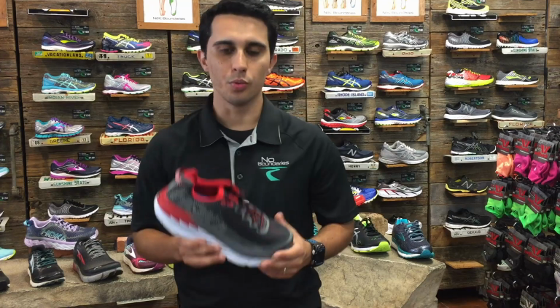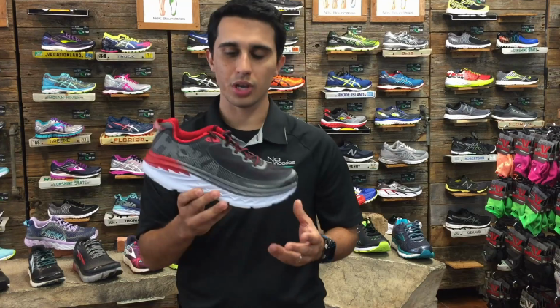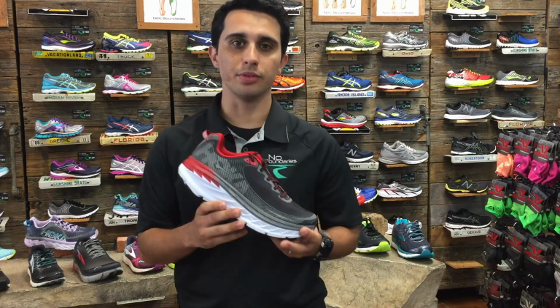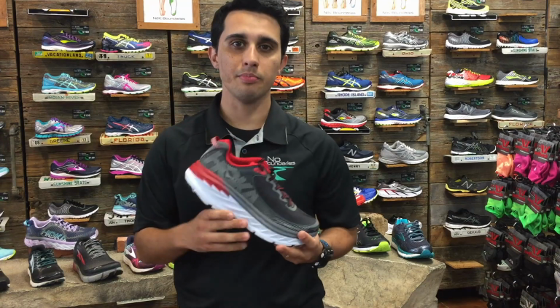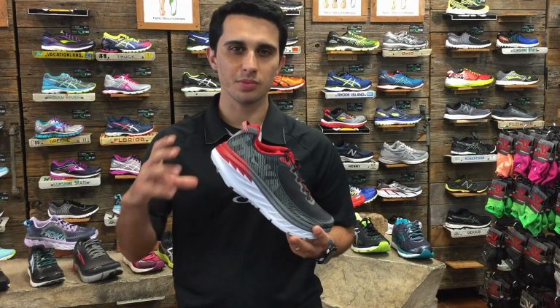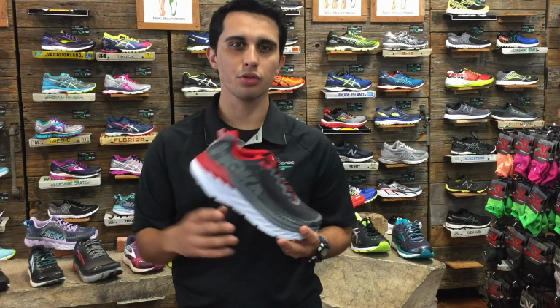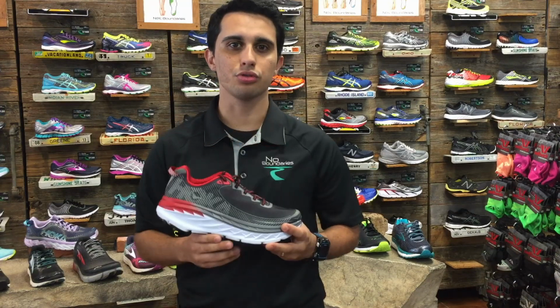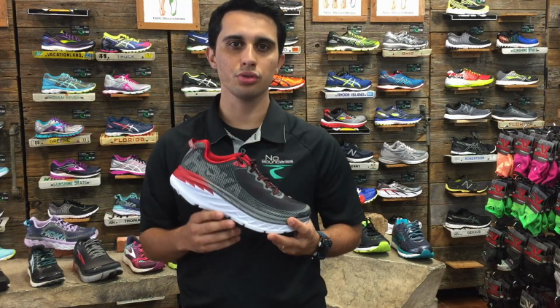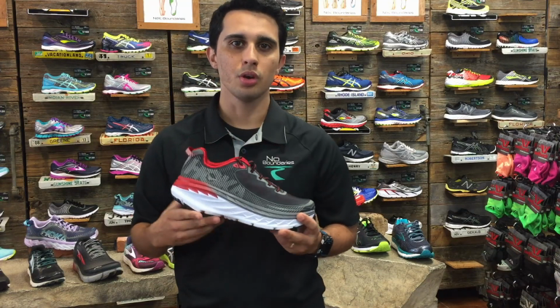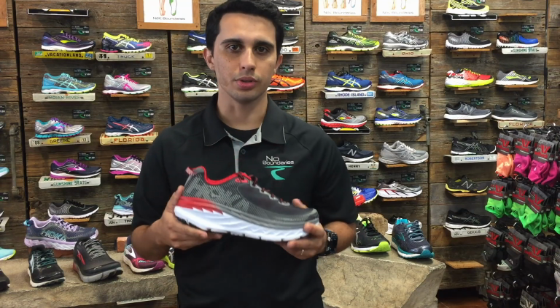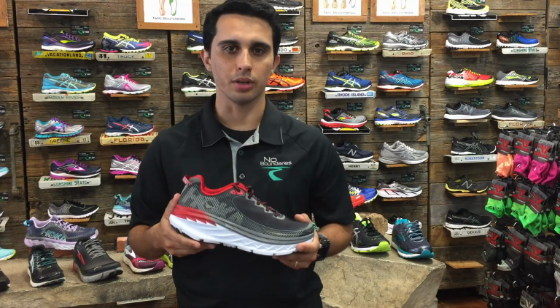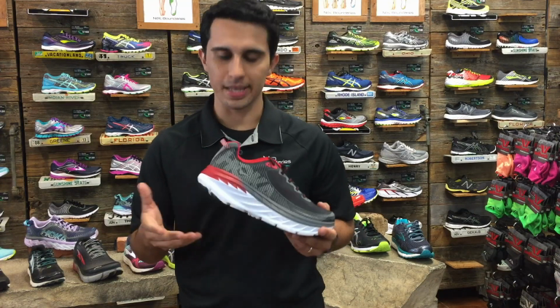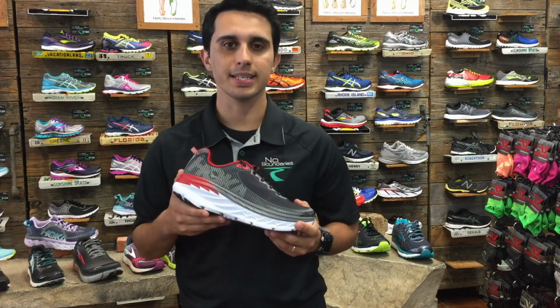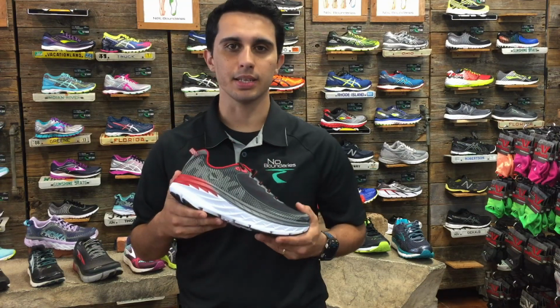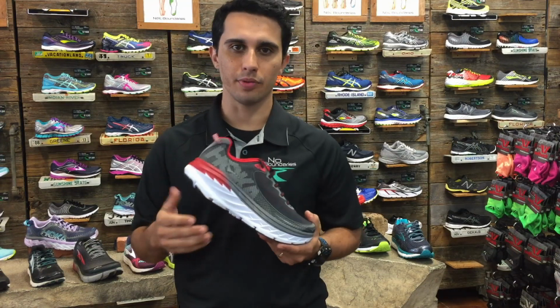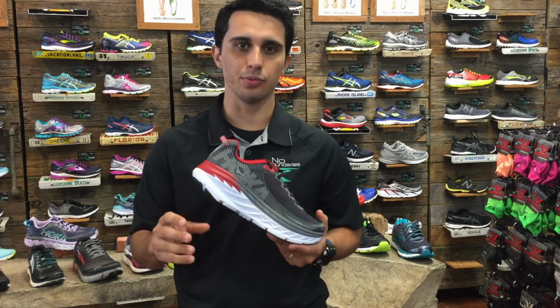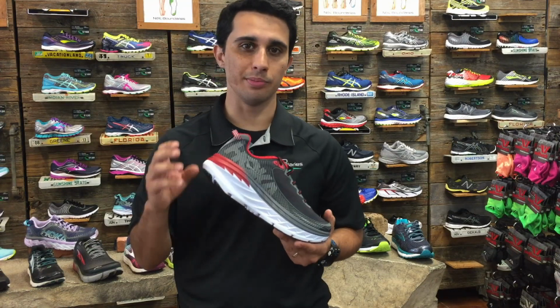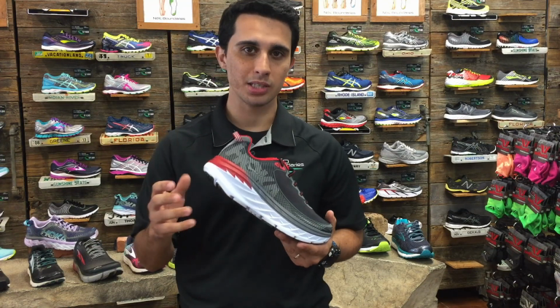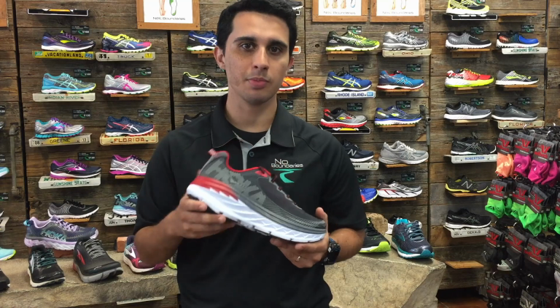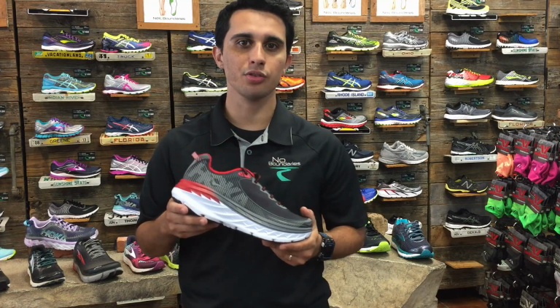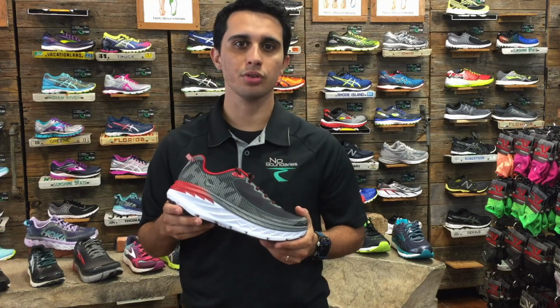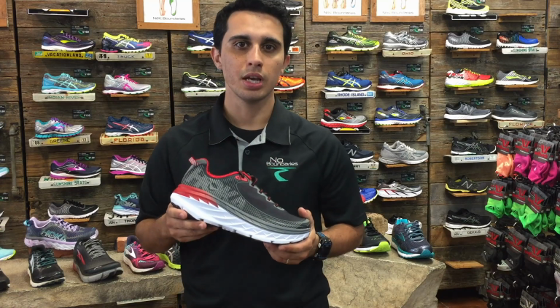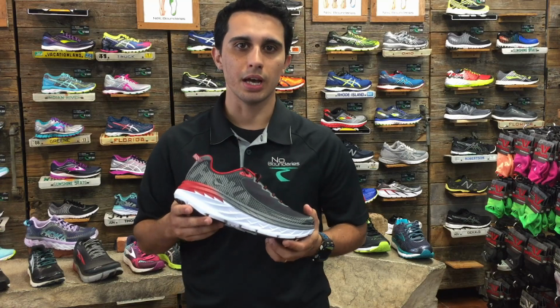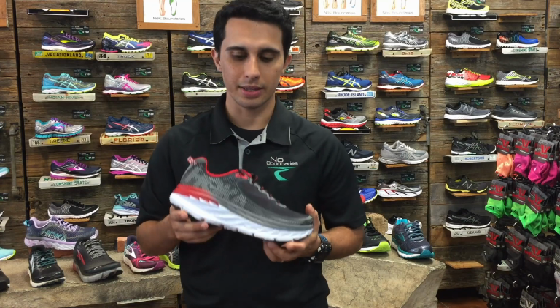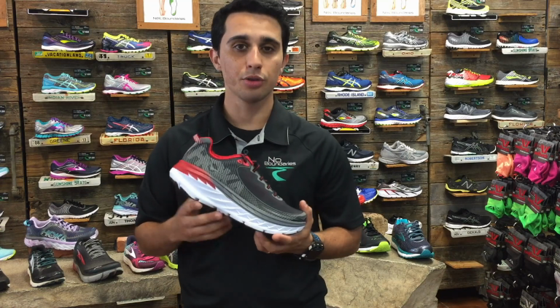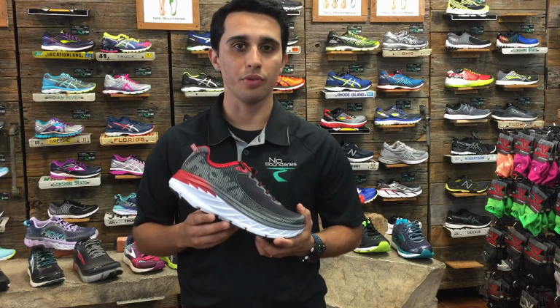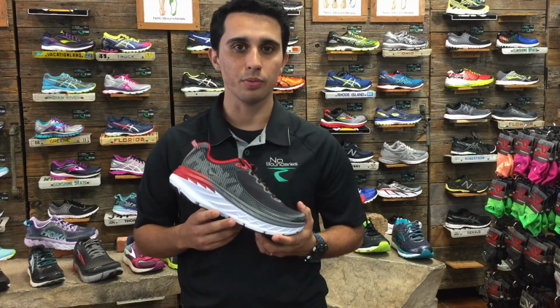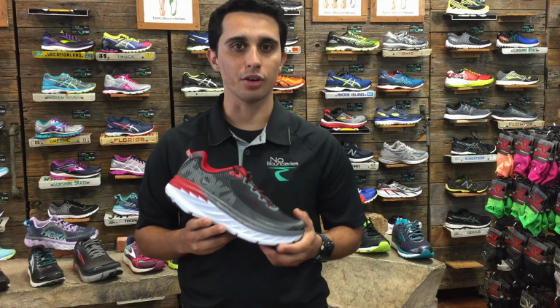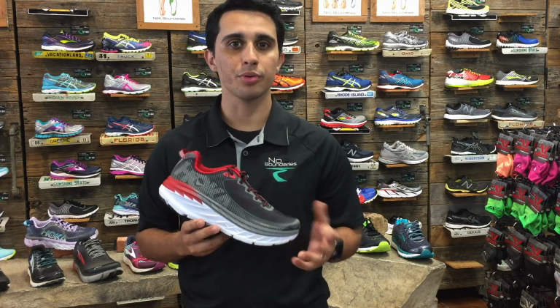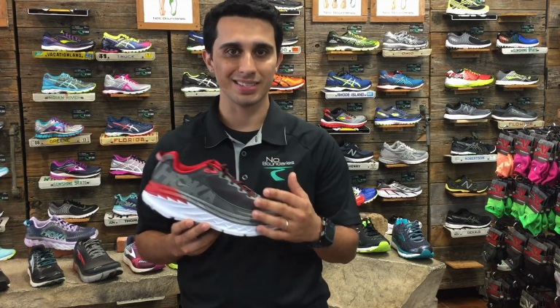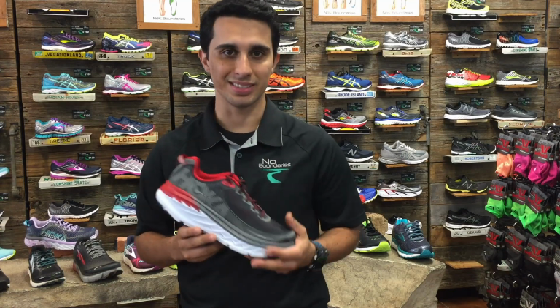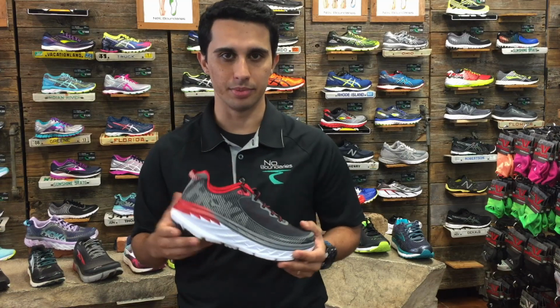We also have the maximum cushion shoes, which, like it says, provides you with the maximum amount of cushion they could provide without compromising stability.